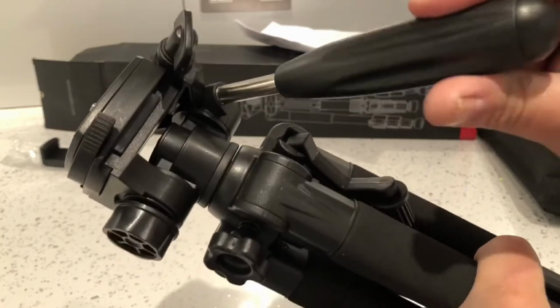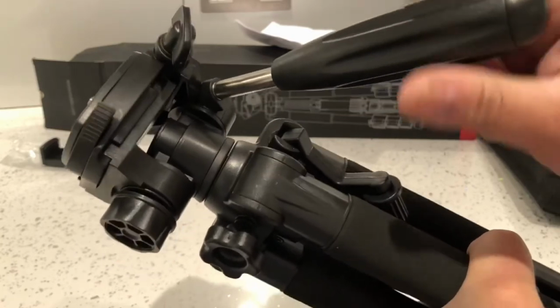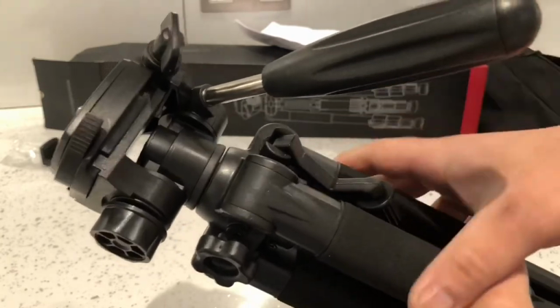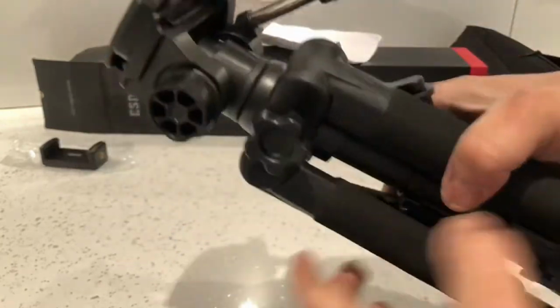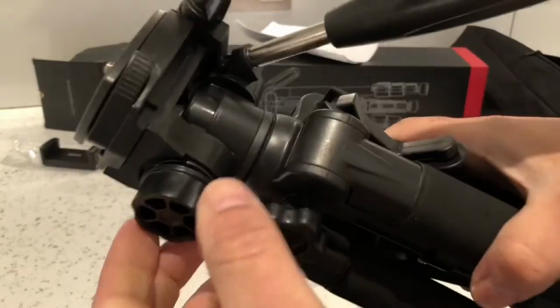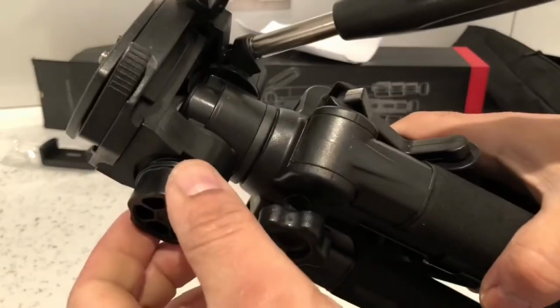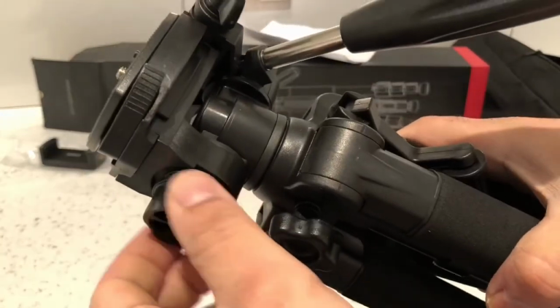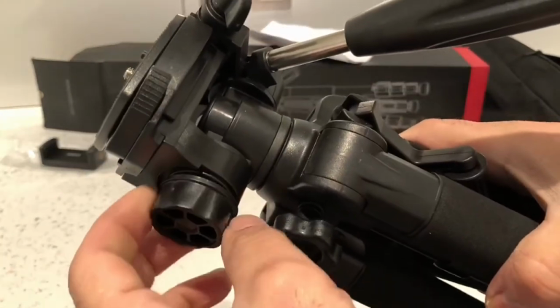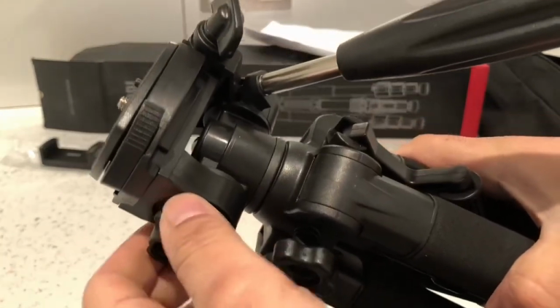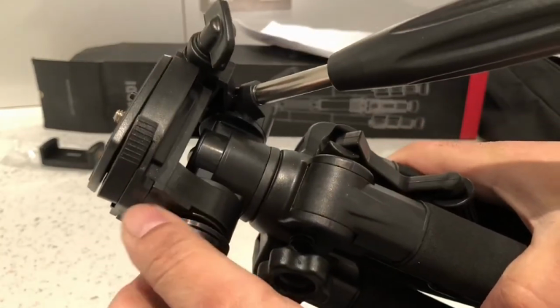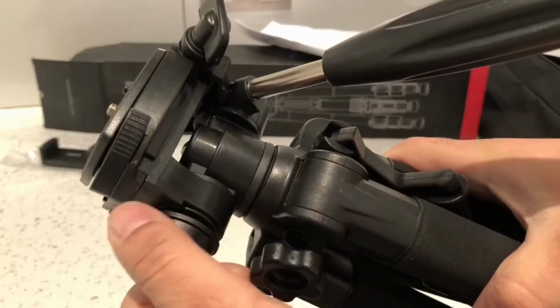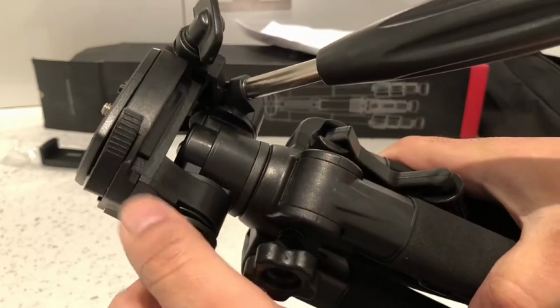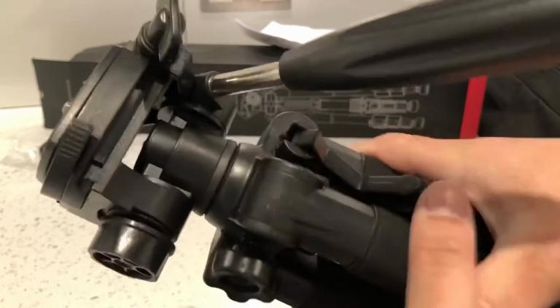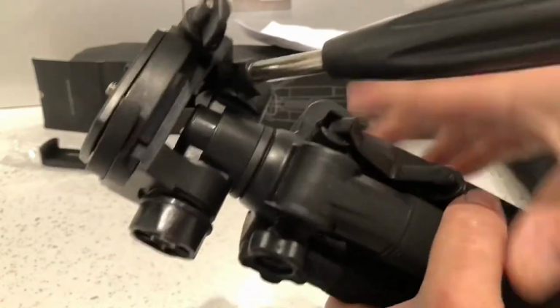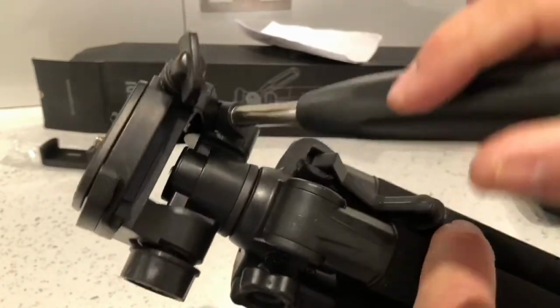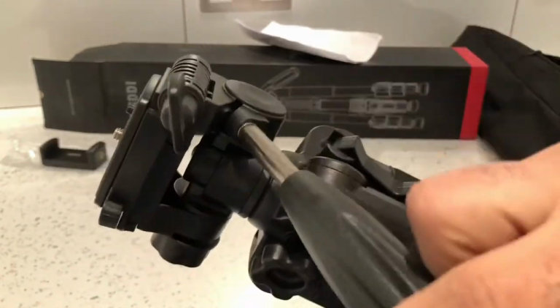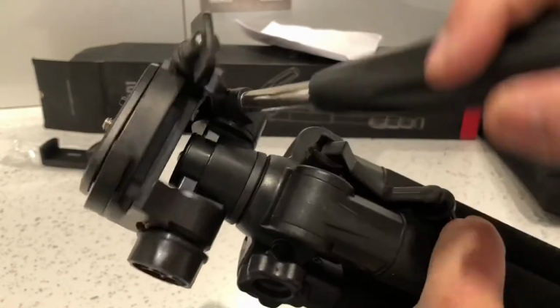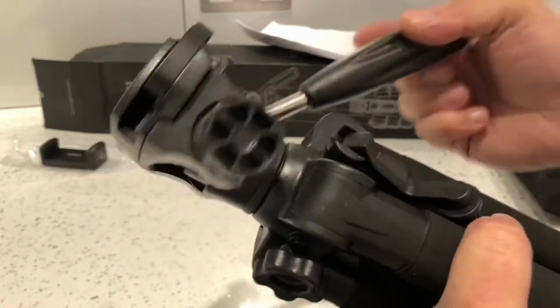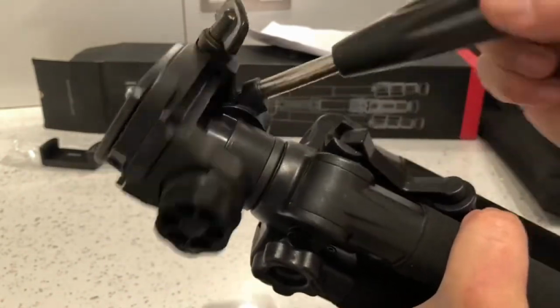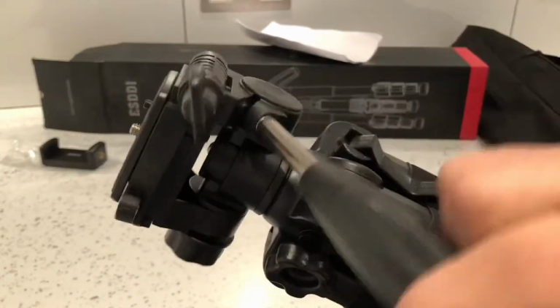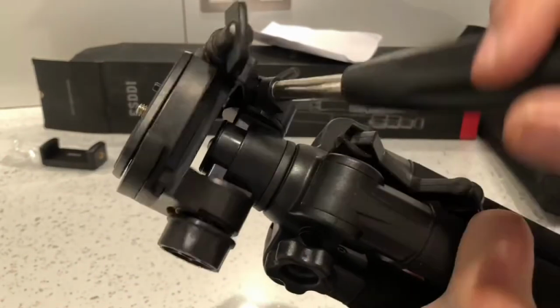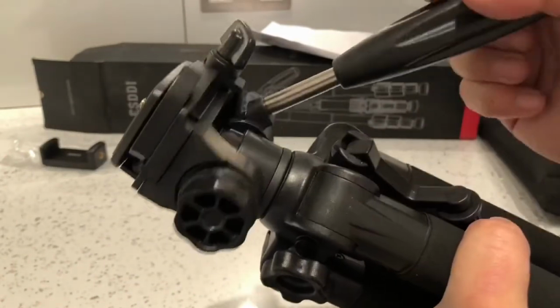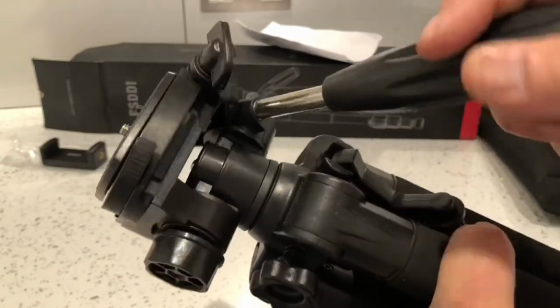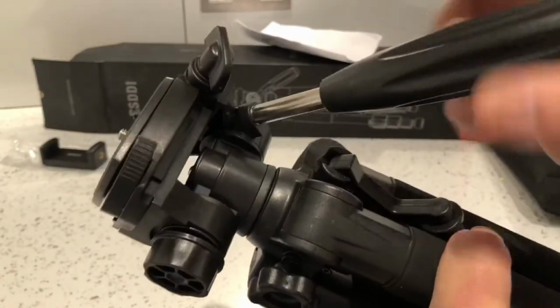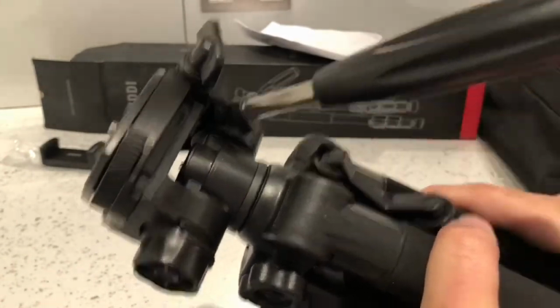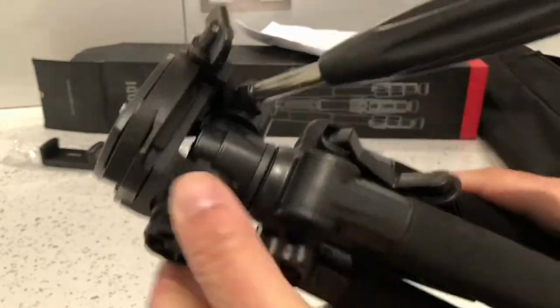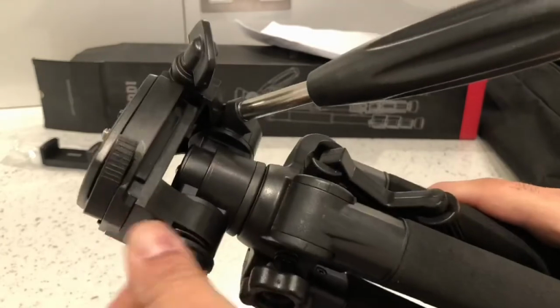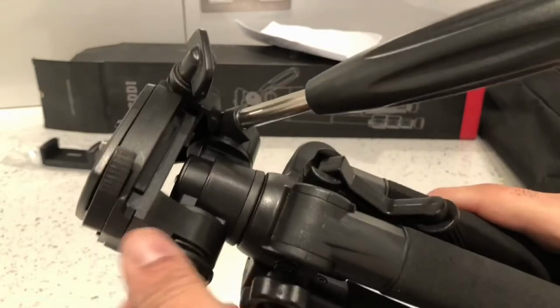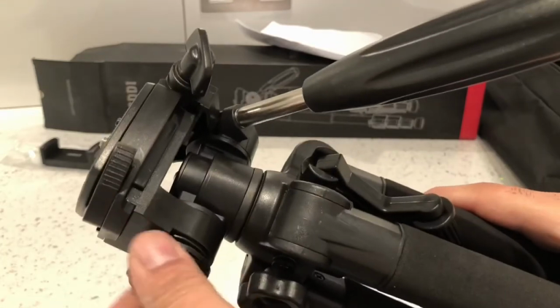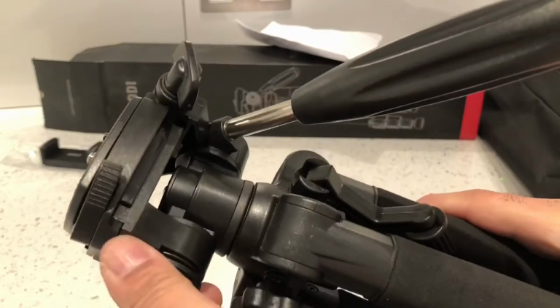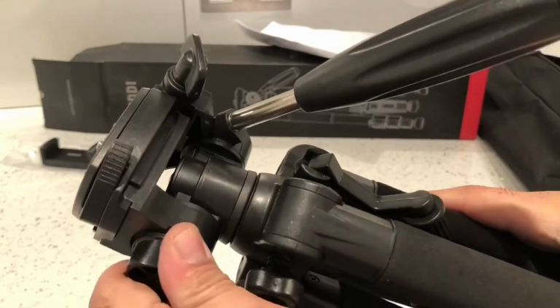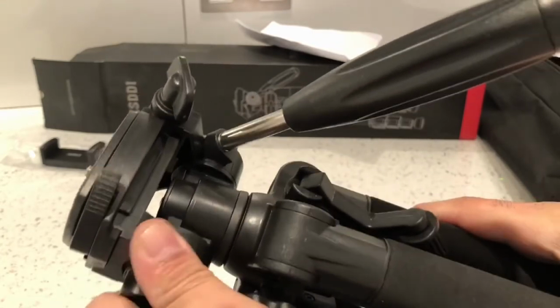Next on the side there's this wheel — if we turn this wheel, that will let us pan left and right. That feels pretty good and smooth as well. If you want to lock it into place, you just tighten it.